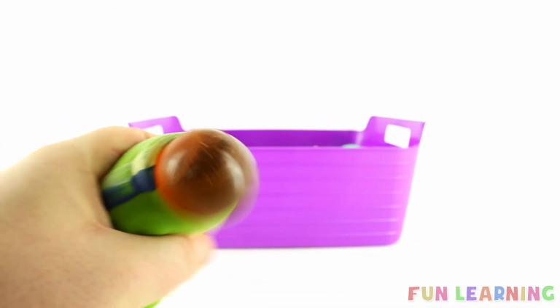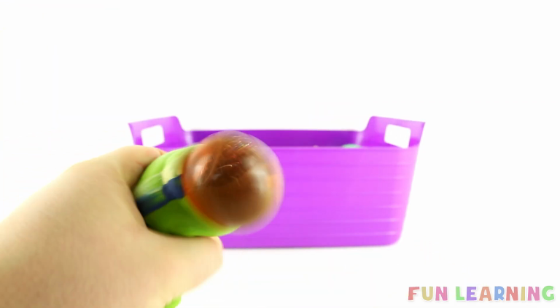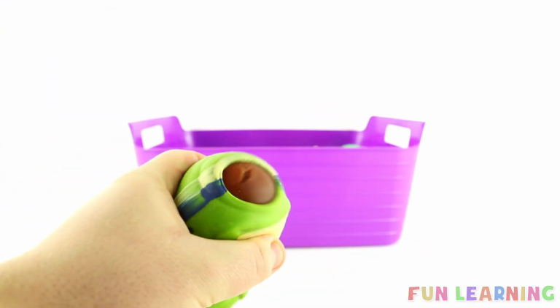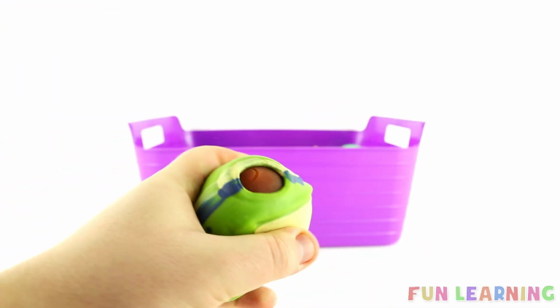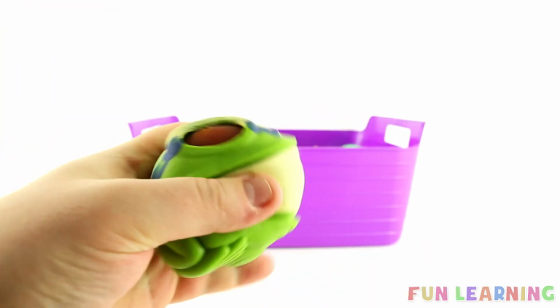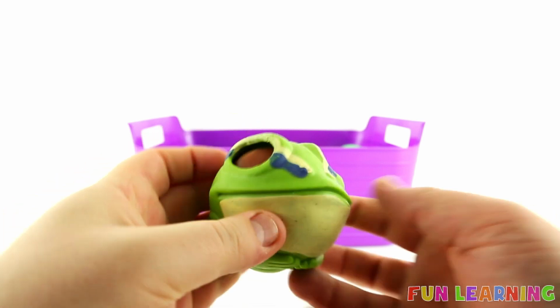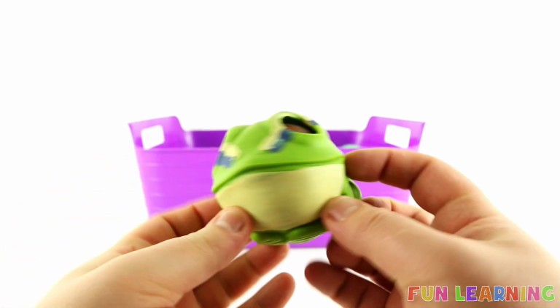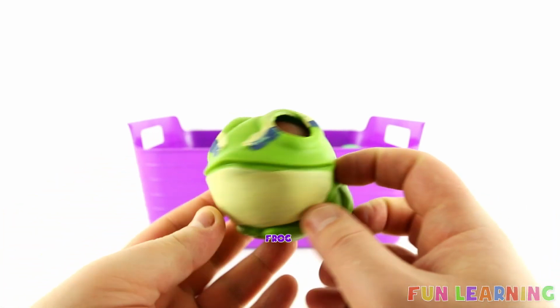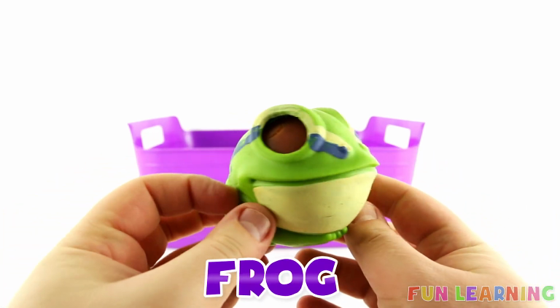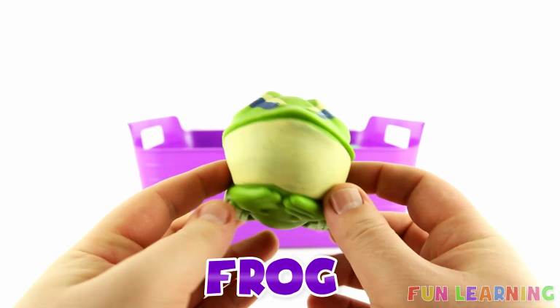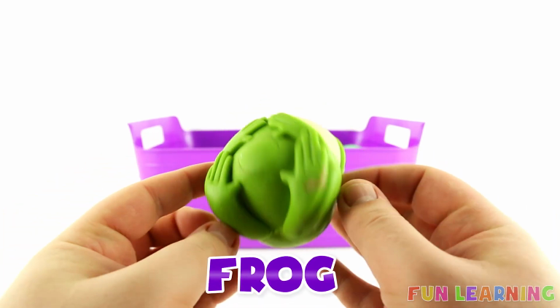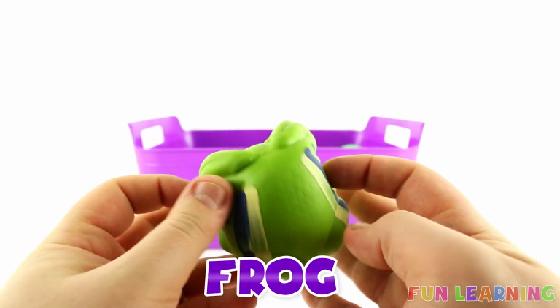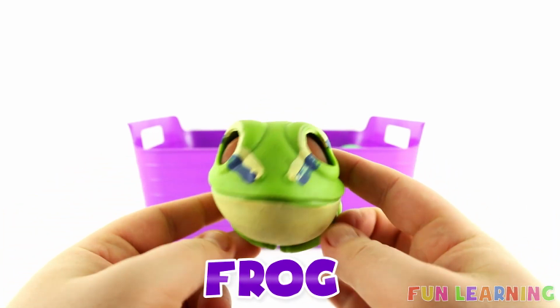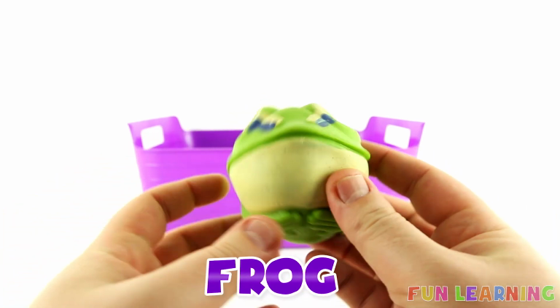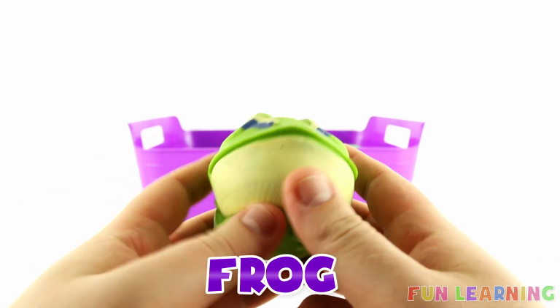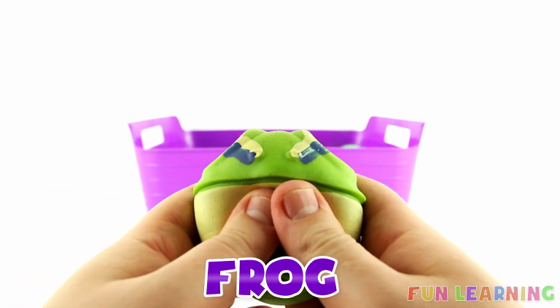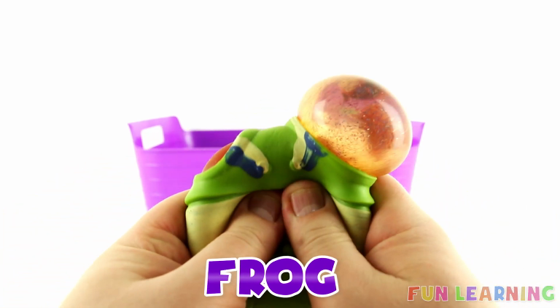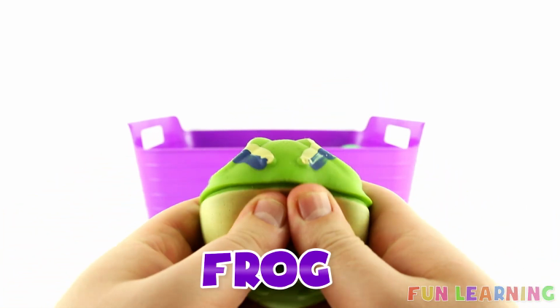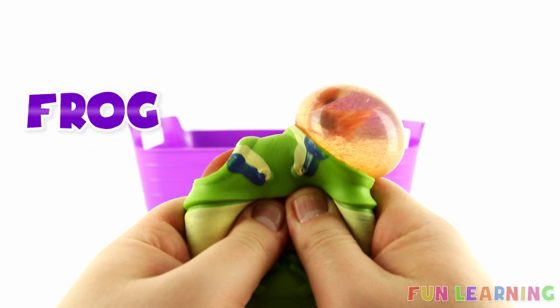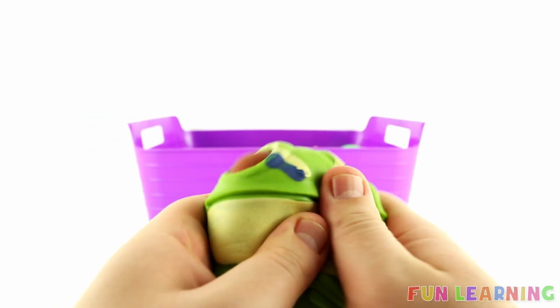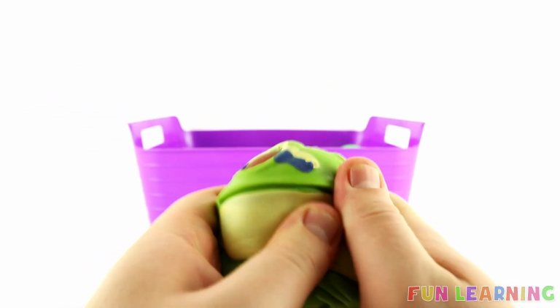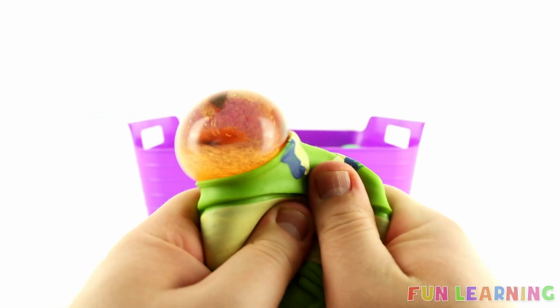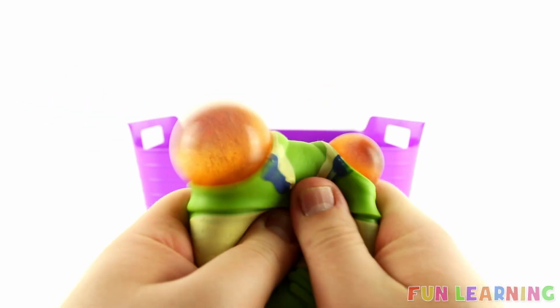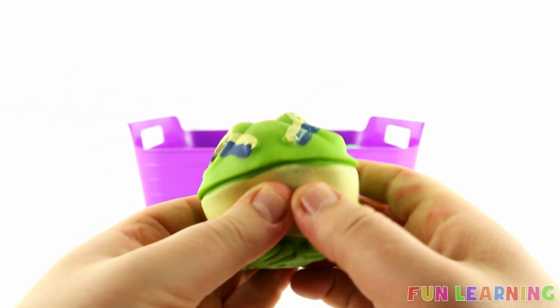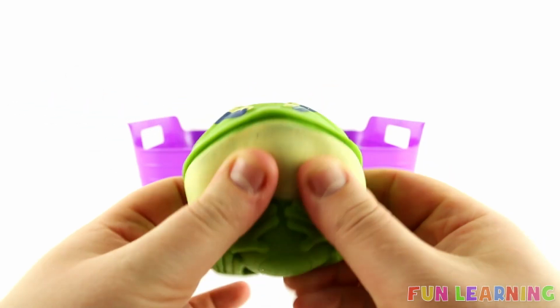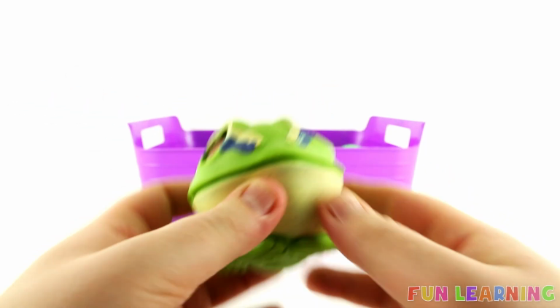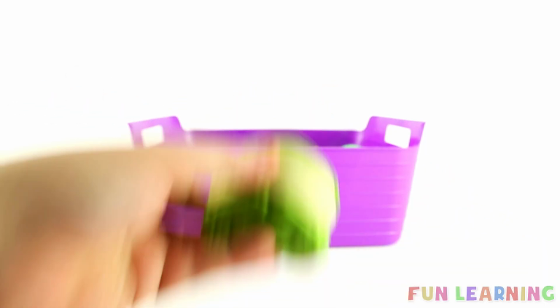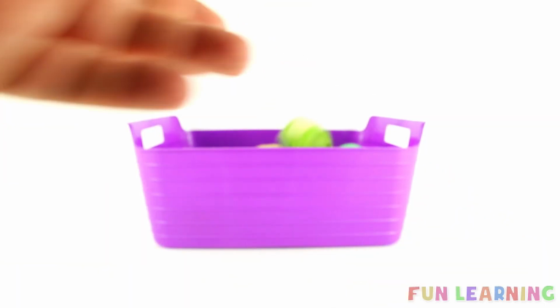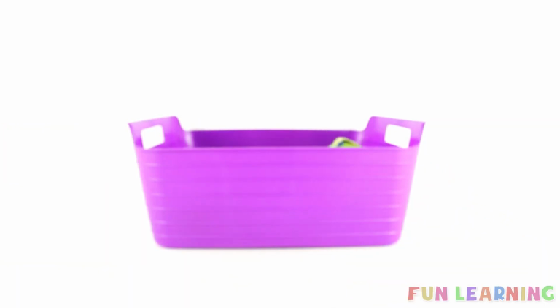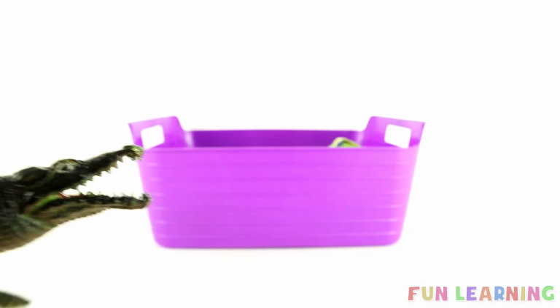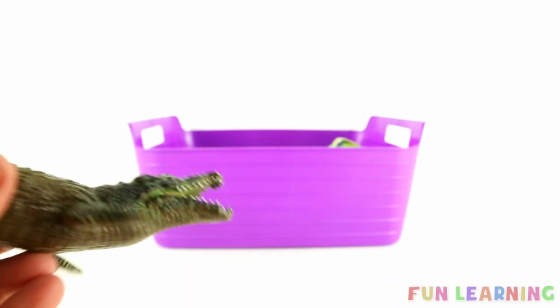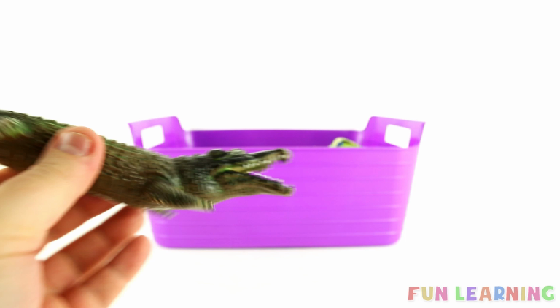Ribbit ribbit ribbit. F is for Frog. Say it with me. Frog. A frog, swimming in the river.